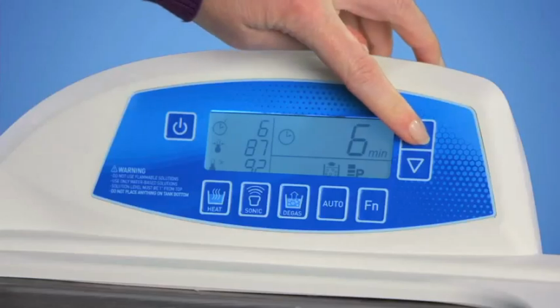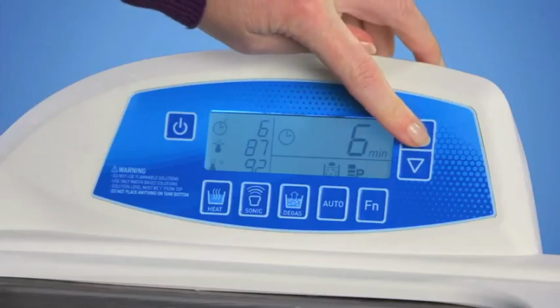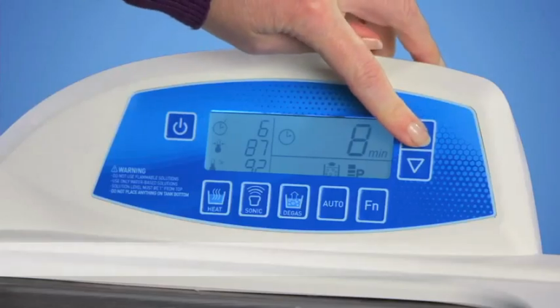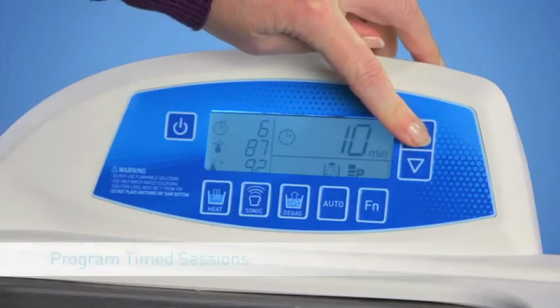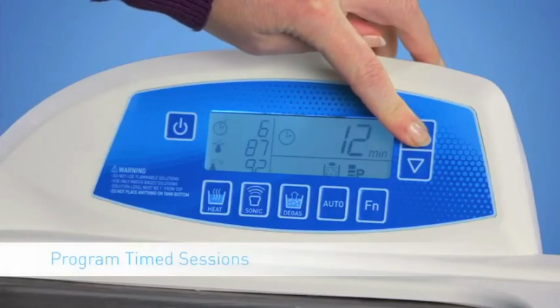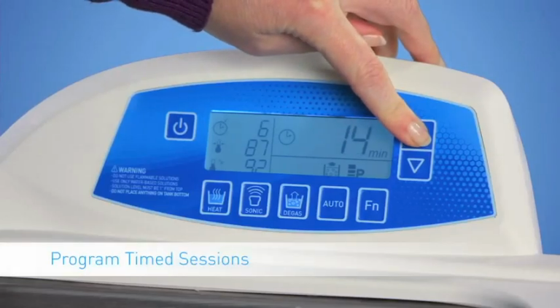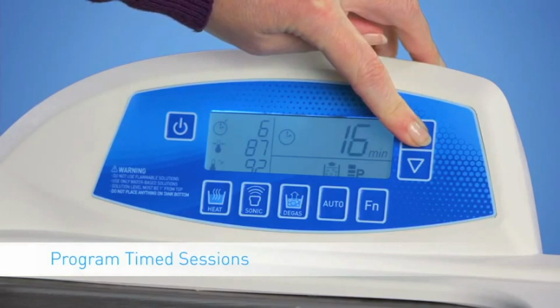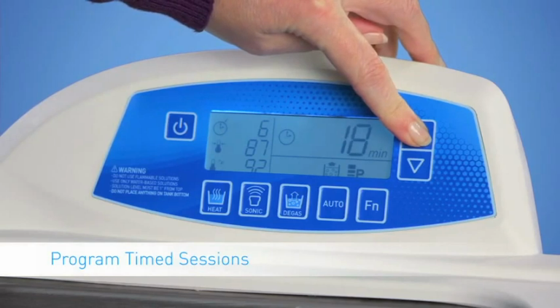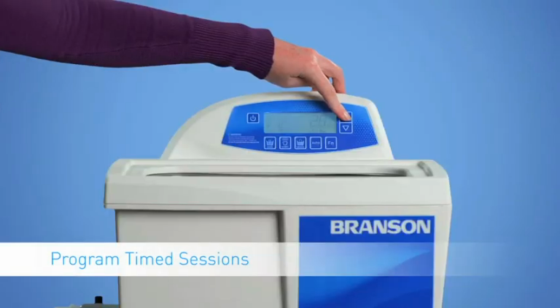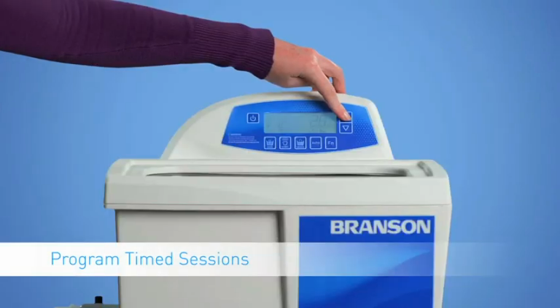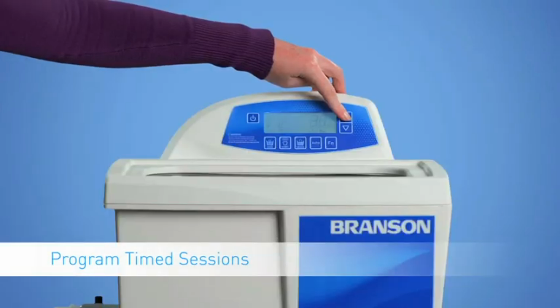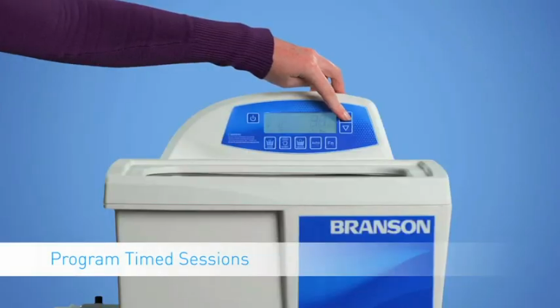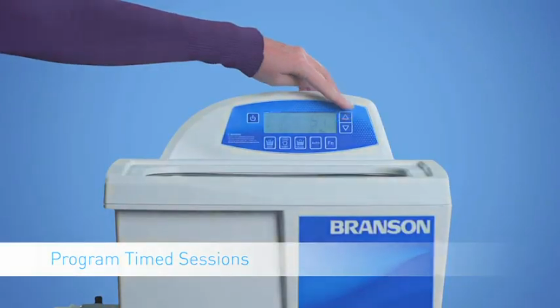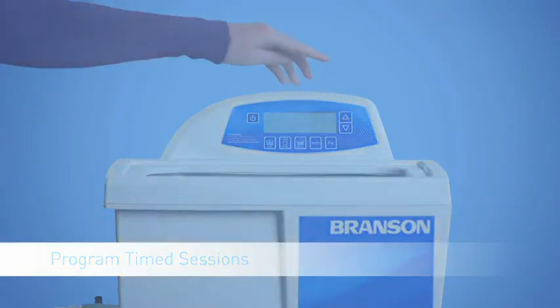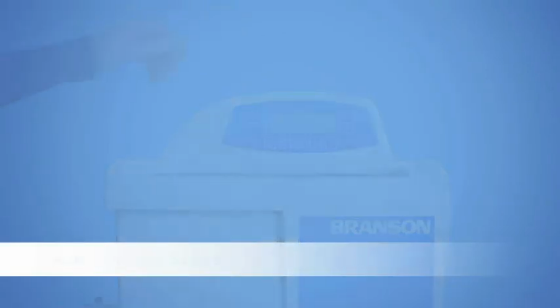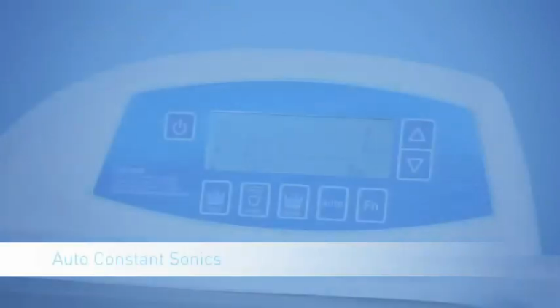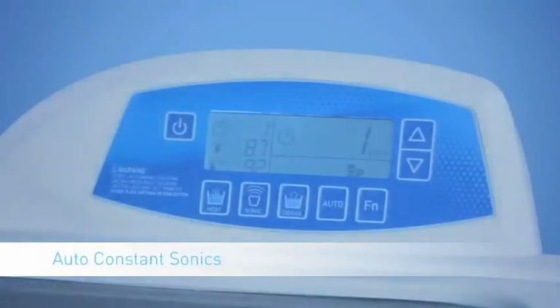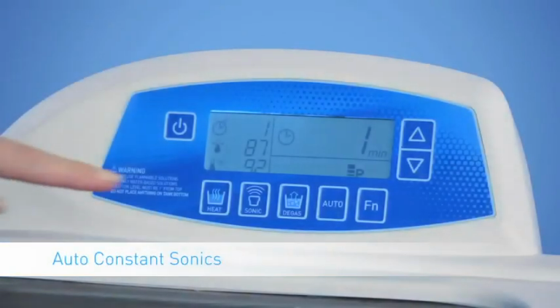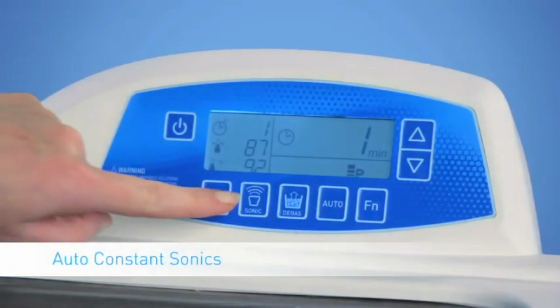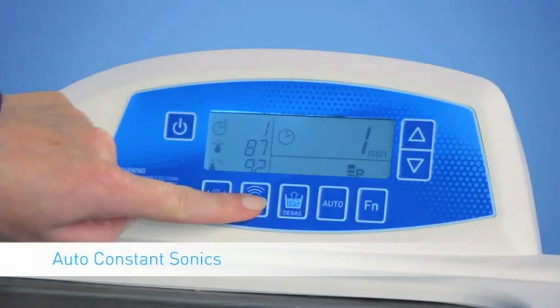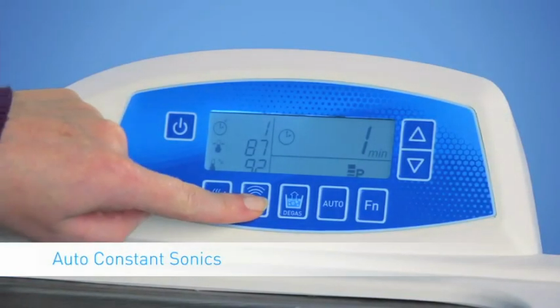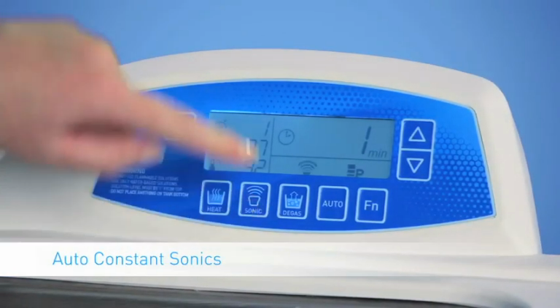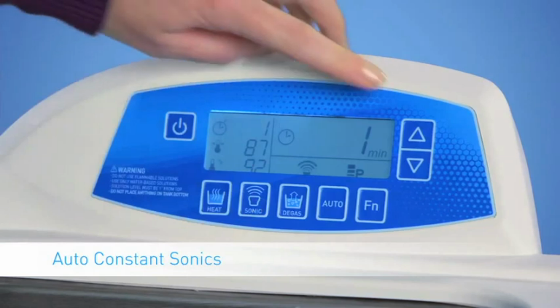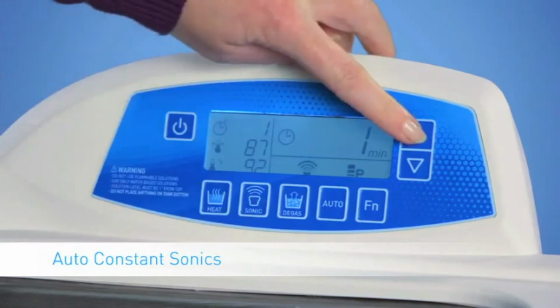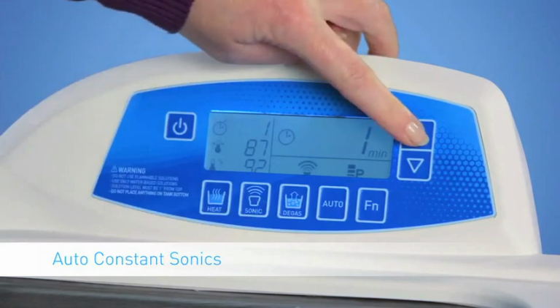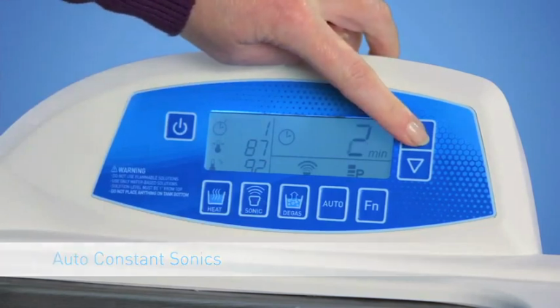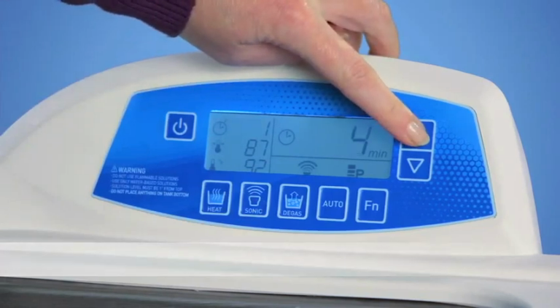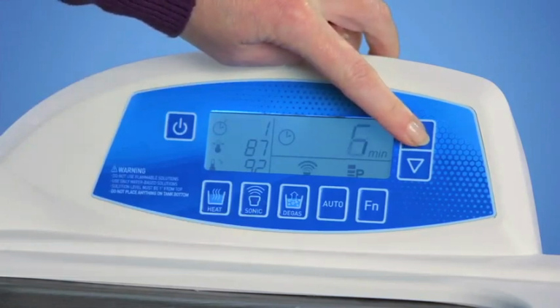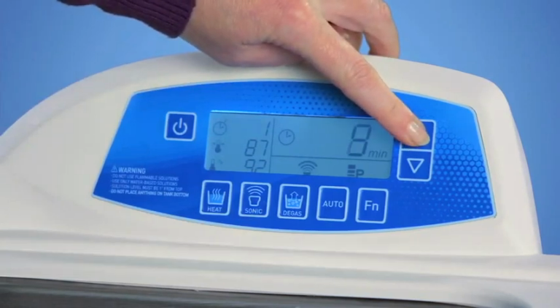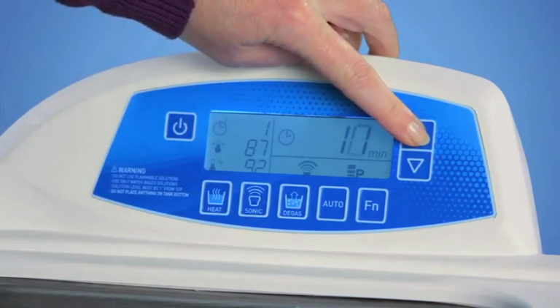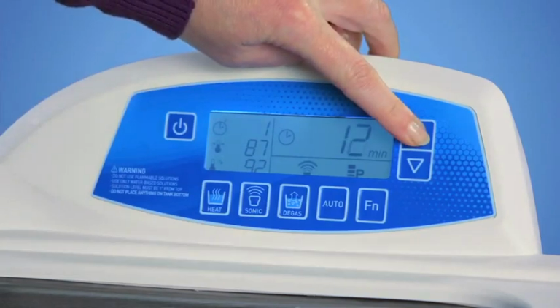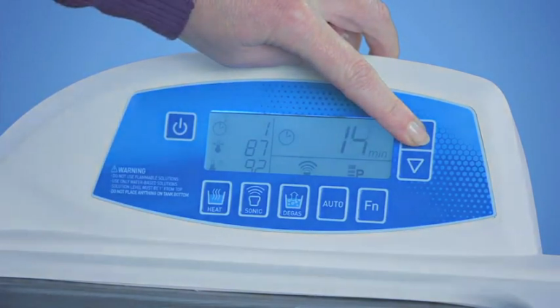Start by setting your cleaning time. You can choose timed increments of up to 99 minutes, or get the flexibility of continuous cleaning with the Constant Sonics mode. Either way, just set your digital Bransonic and forget it.